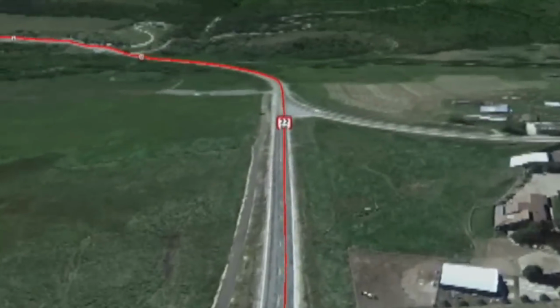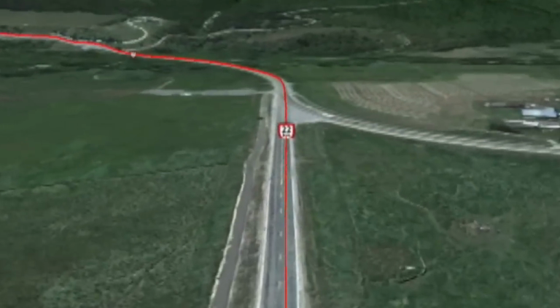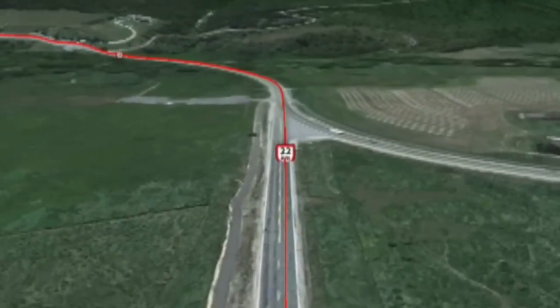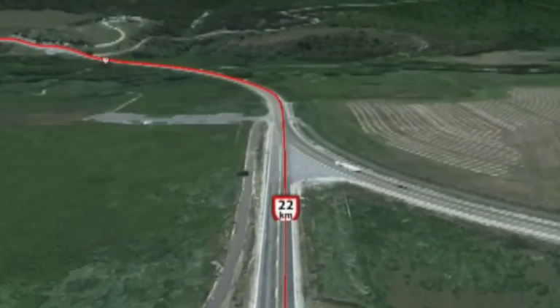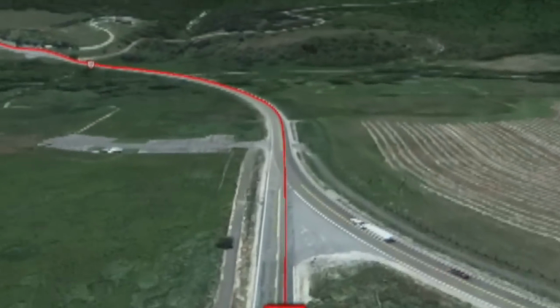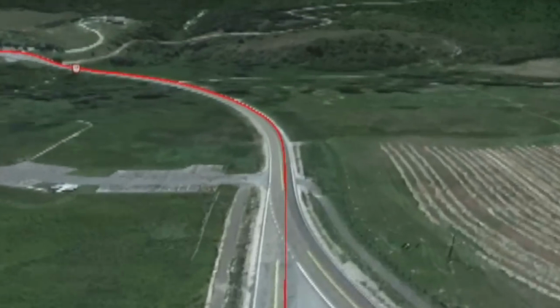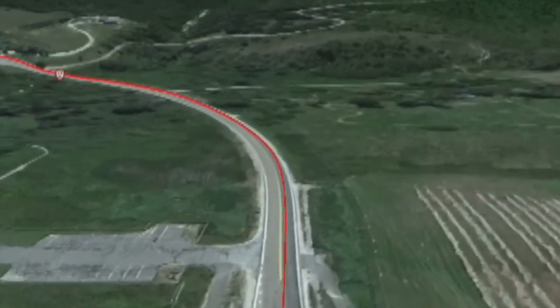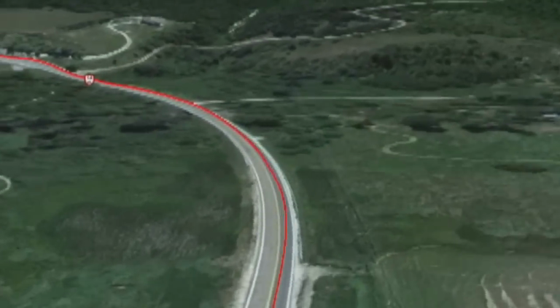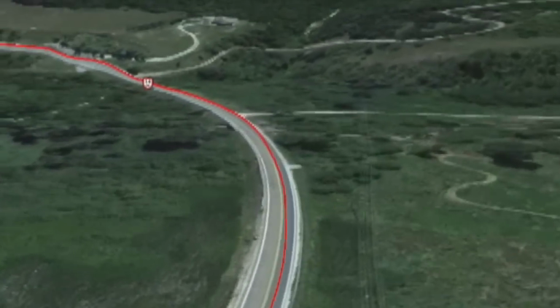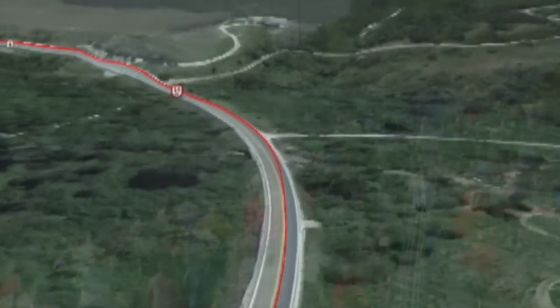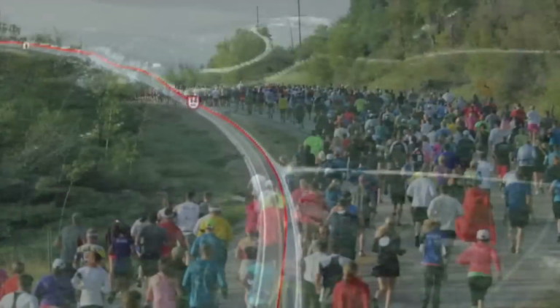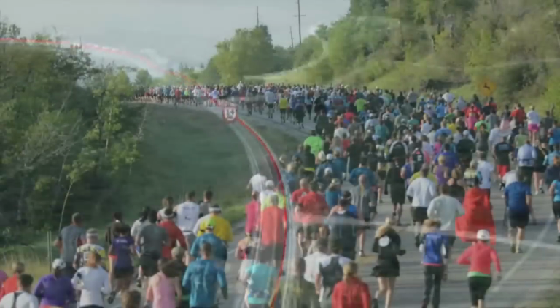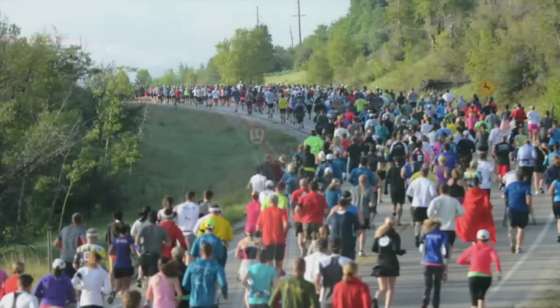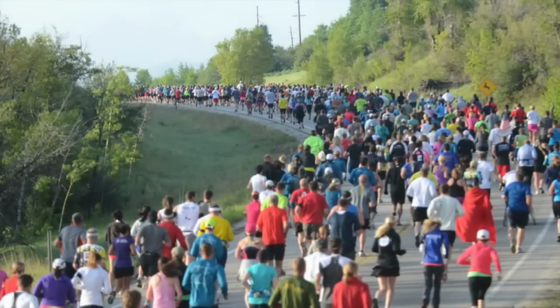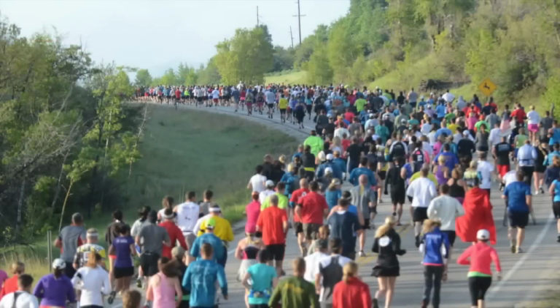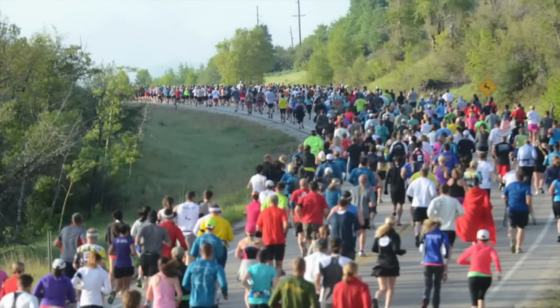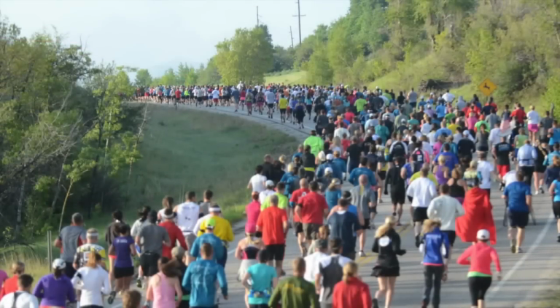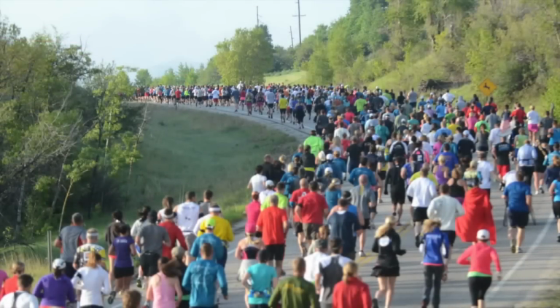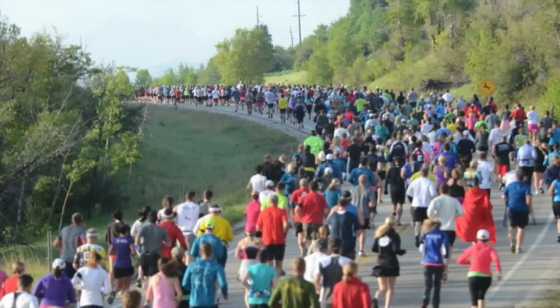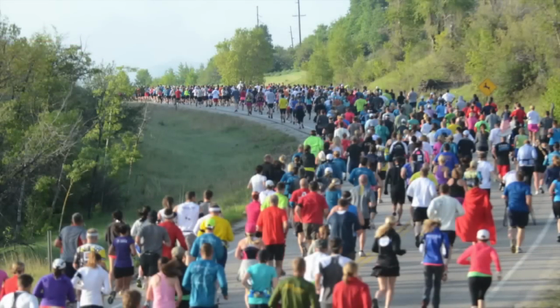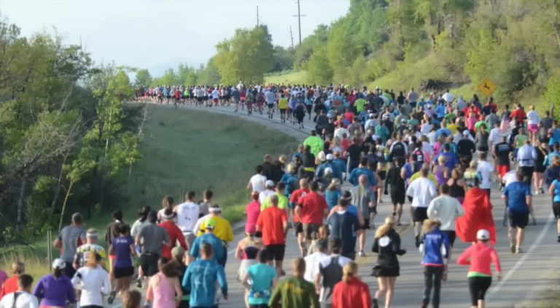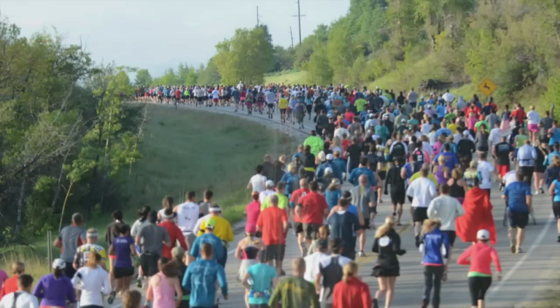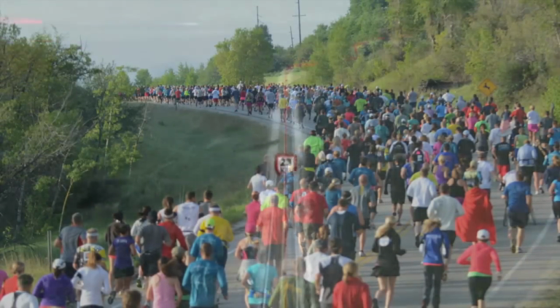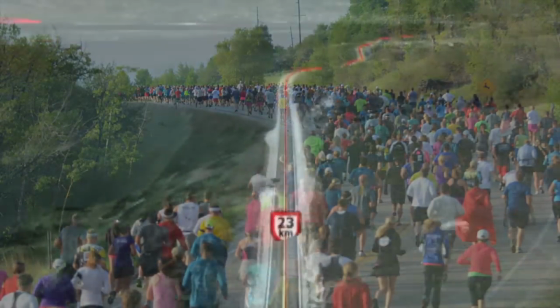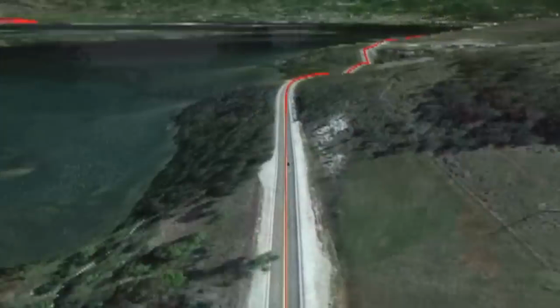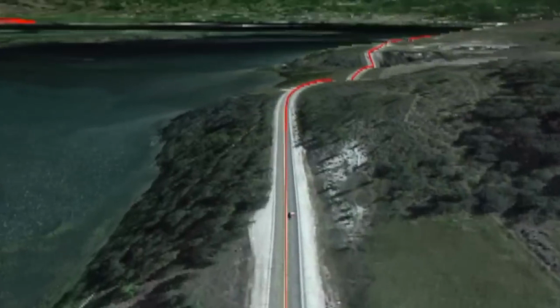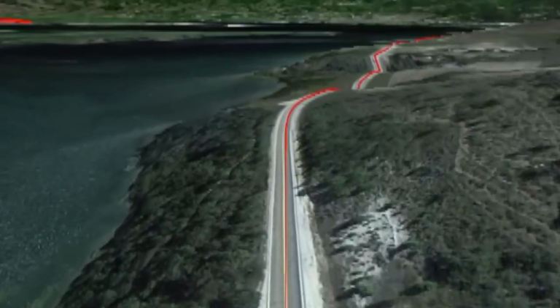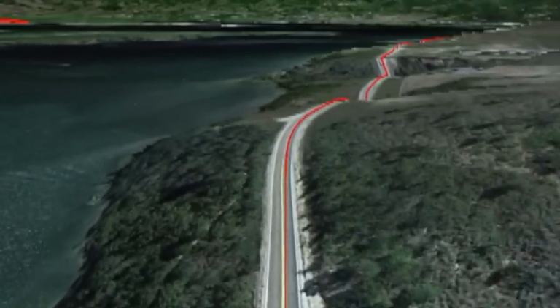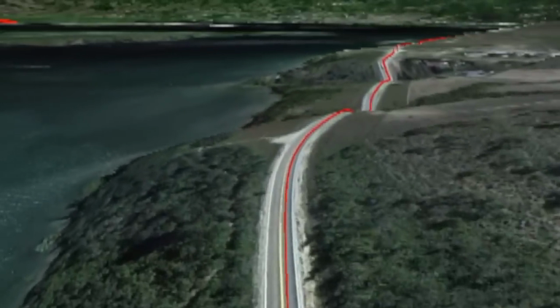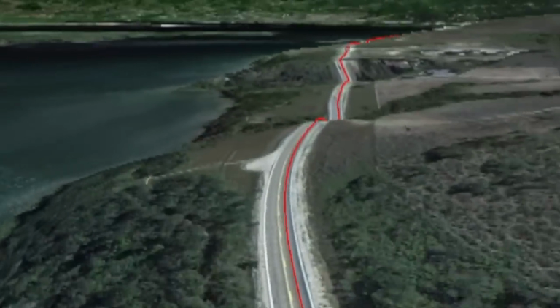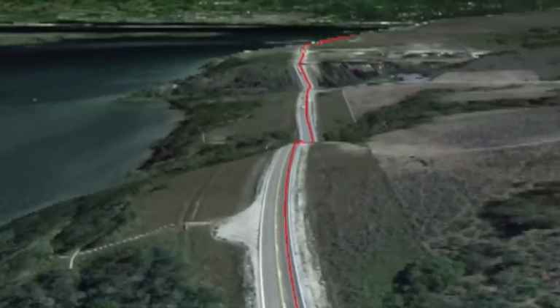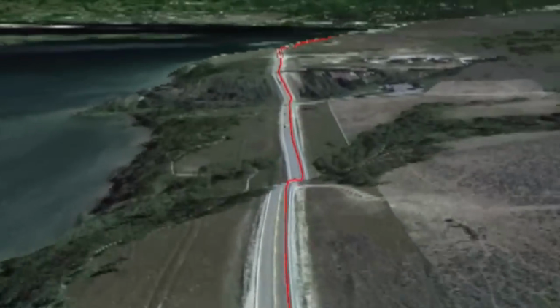As you leave Eden and begin to skirt the western shores of Pine View, you will encounter the only significant uphill section of the course. Not to worry — more aid stations await you at the top.